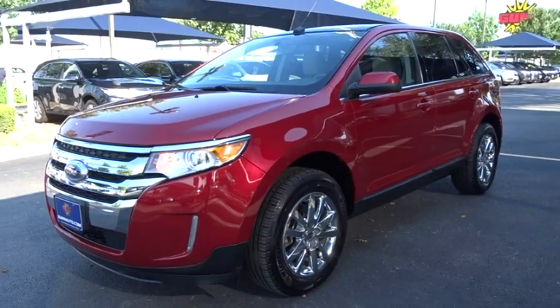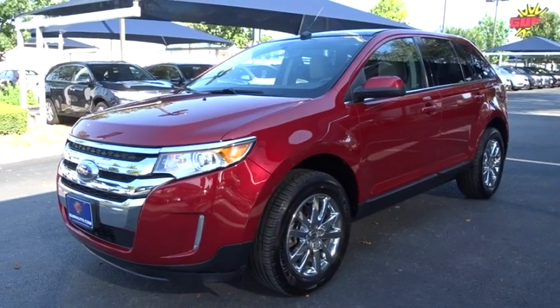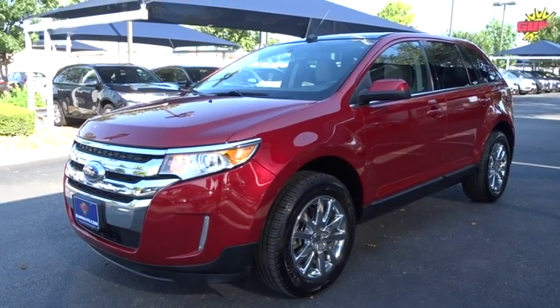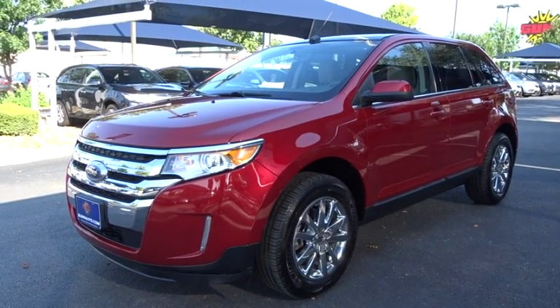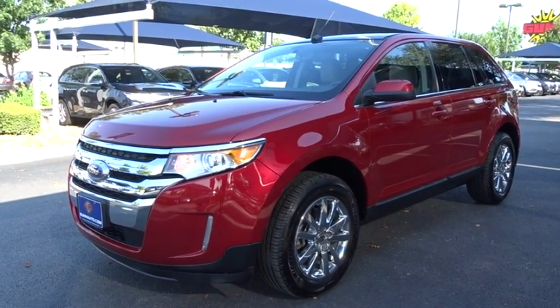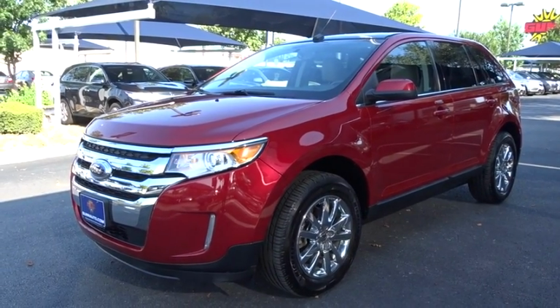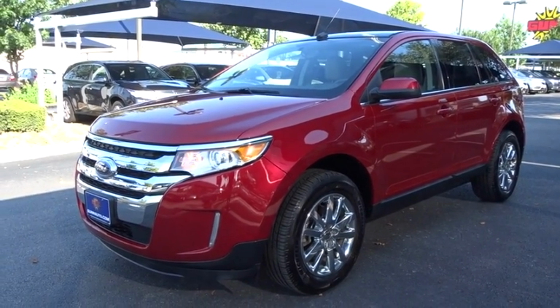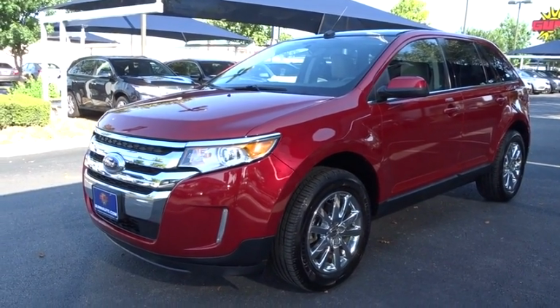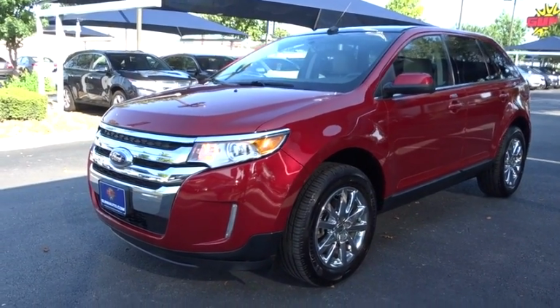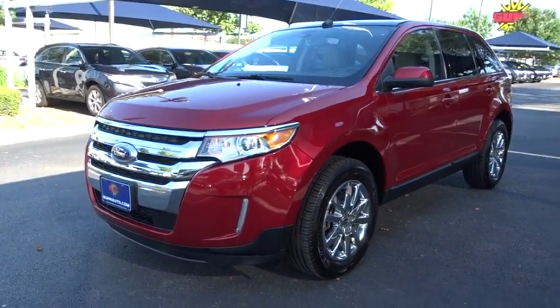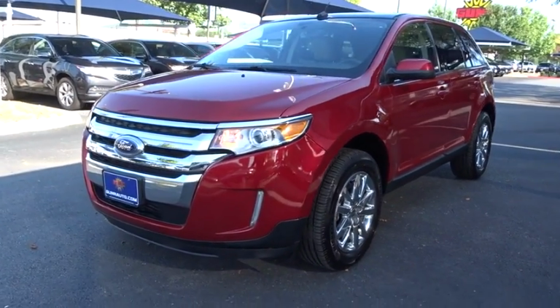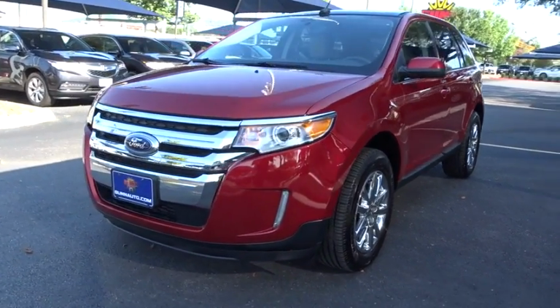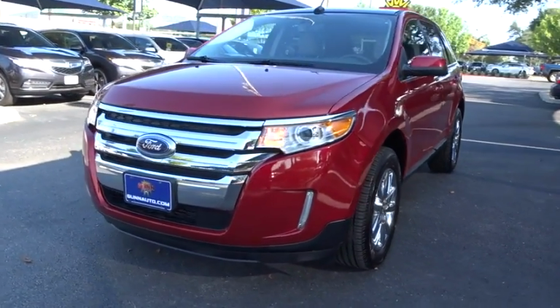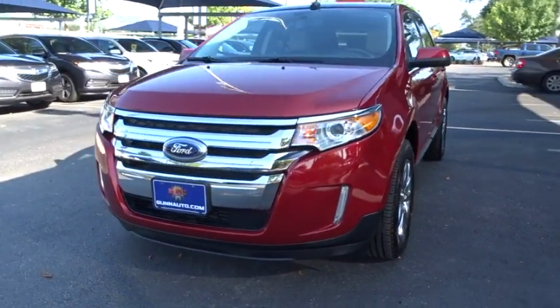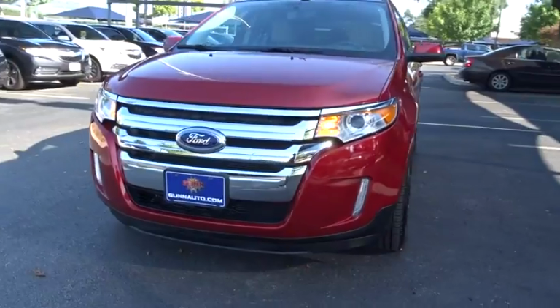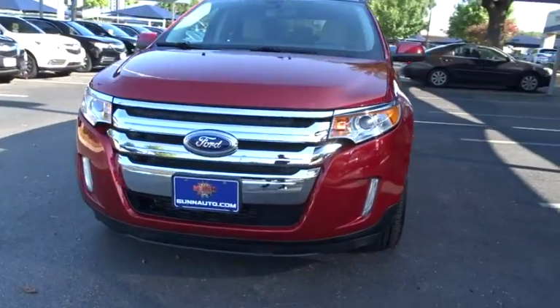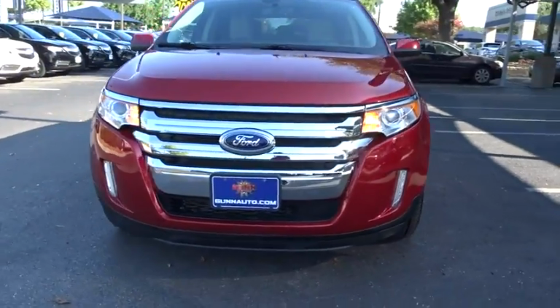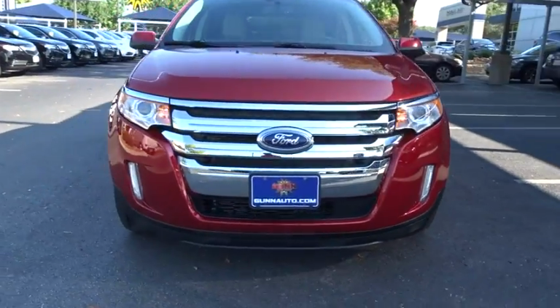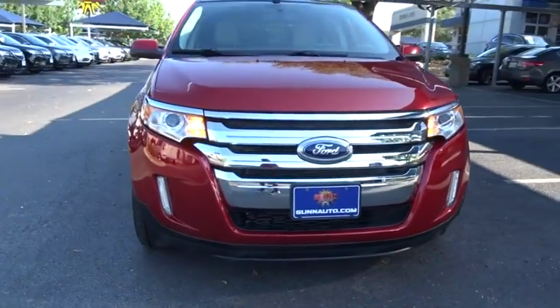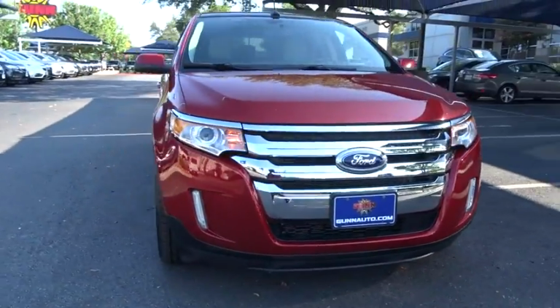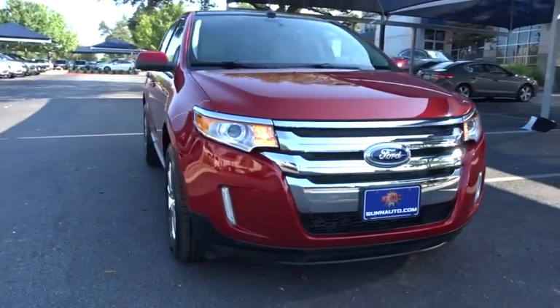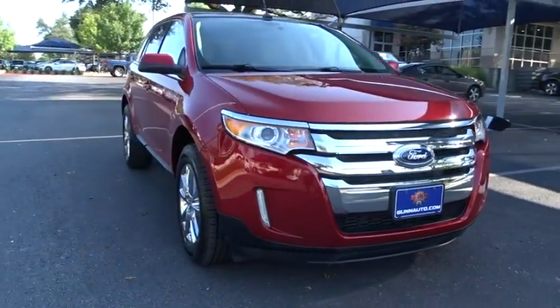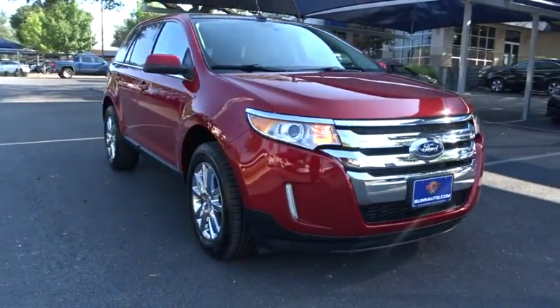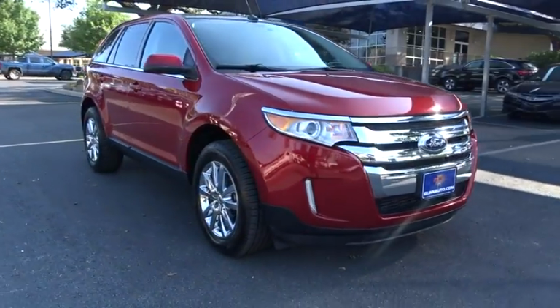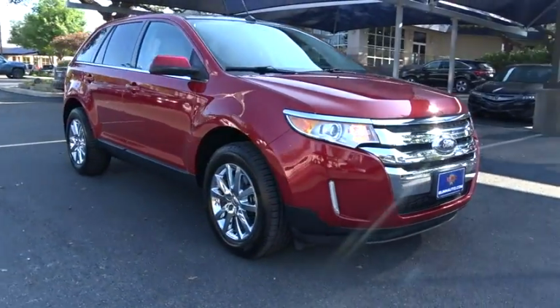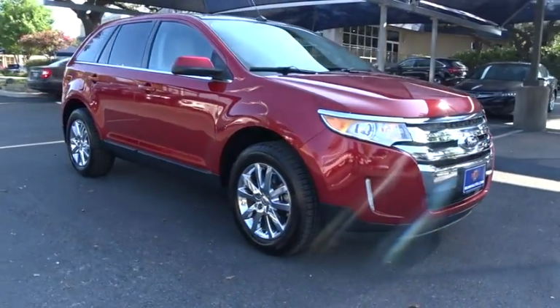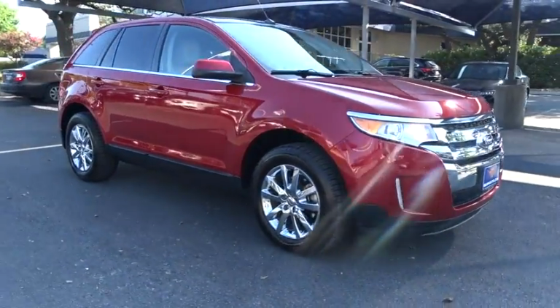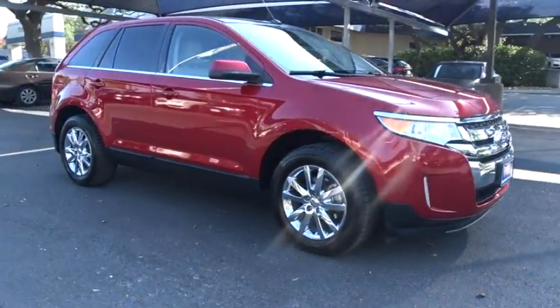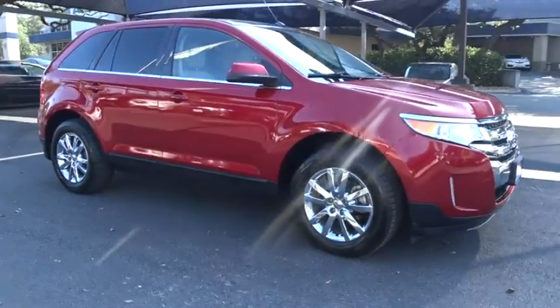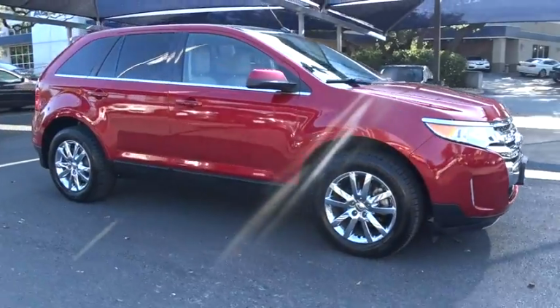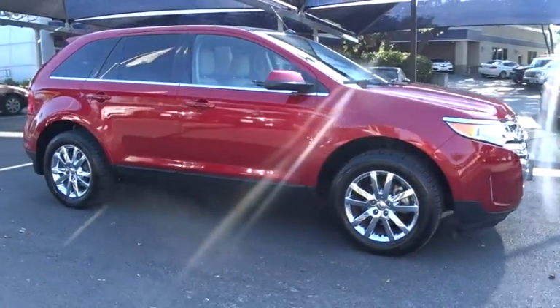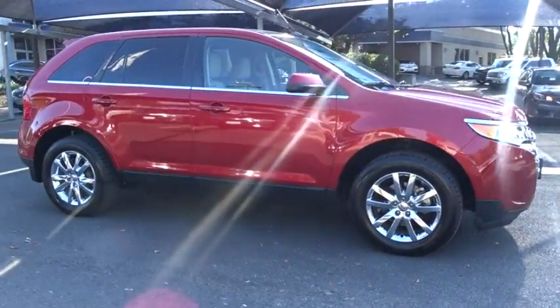The 2011 Ford Edge. Thrills with more power in MPG. Either way, you're in for an exhilarating experience with Ford Edge. This vehicle has less than 95,000 miles.